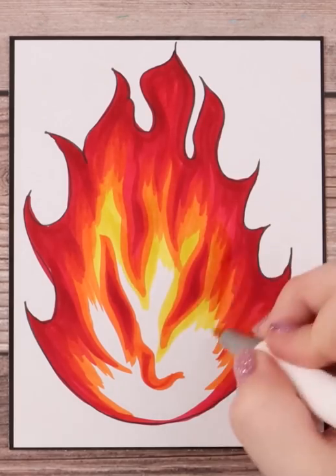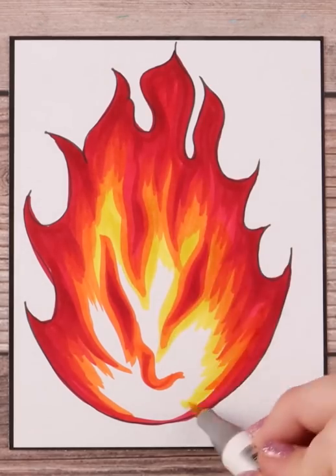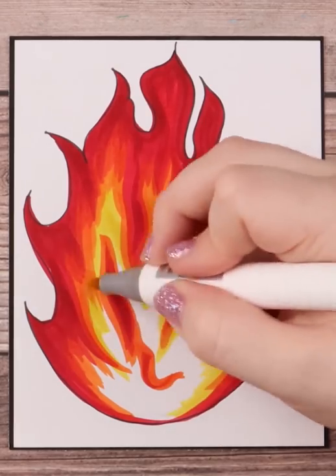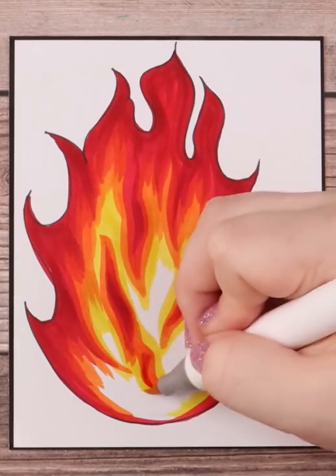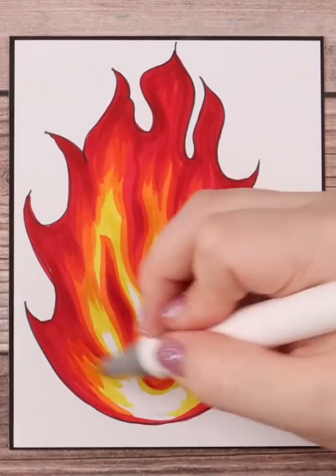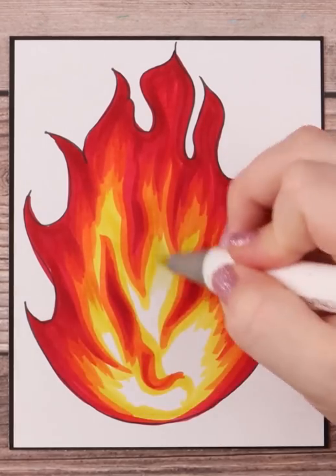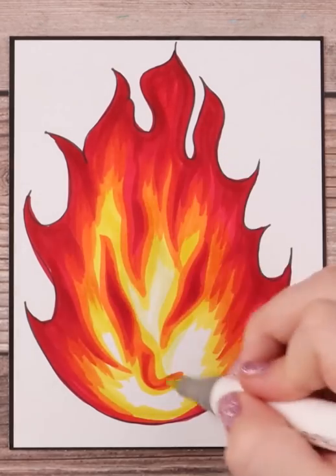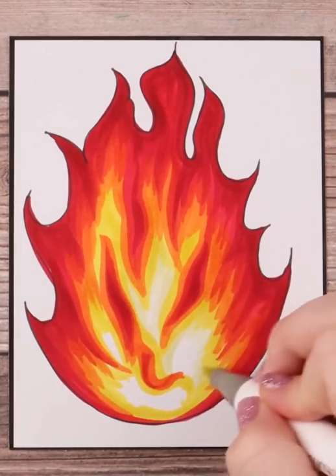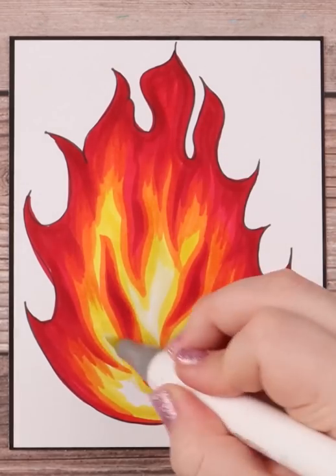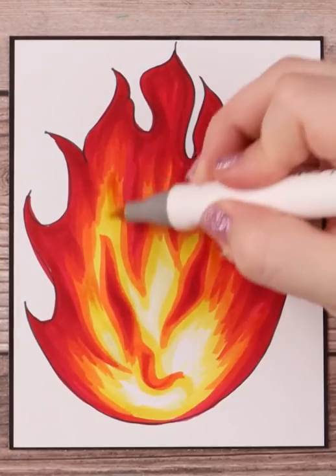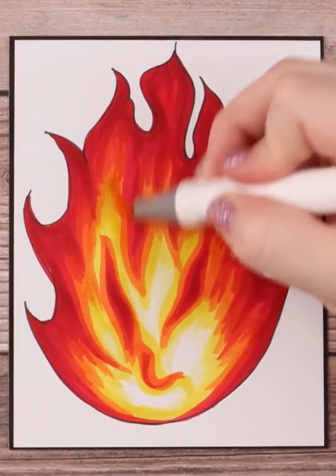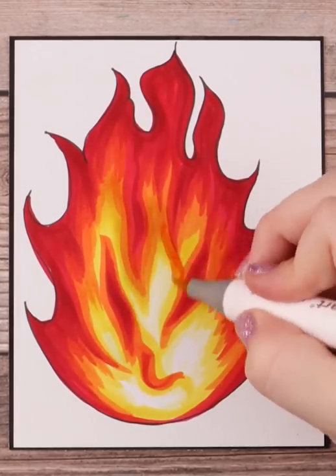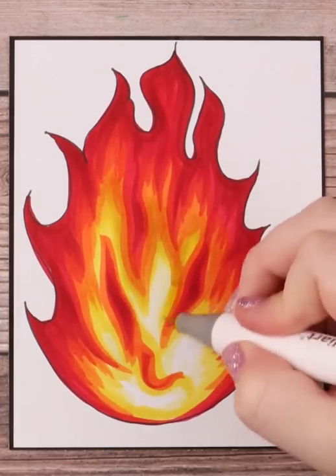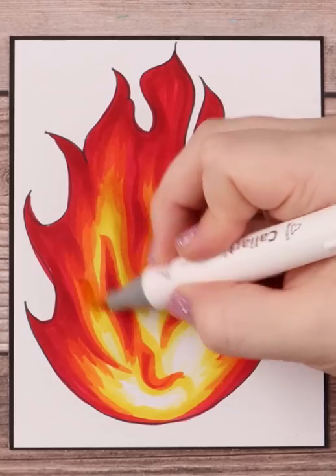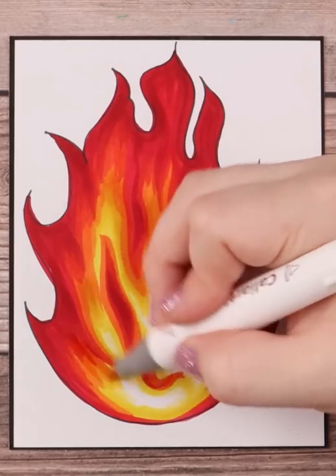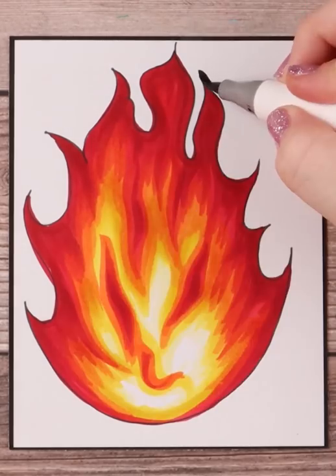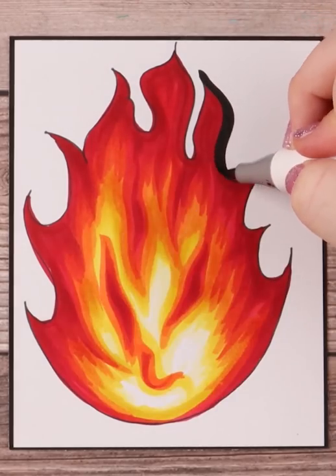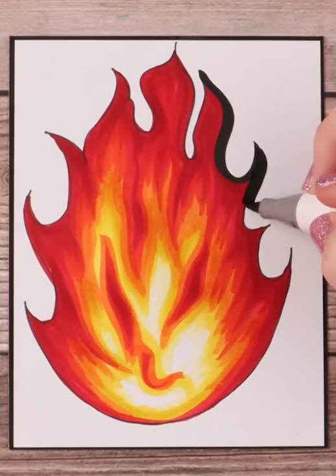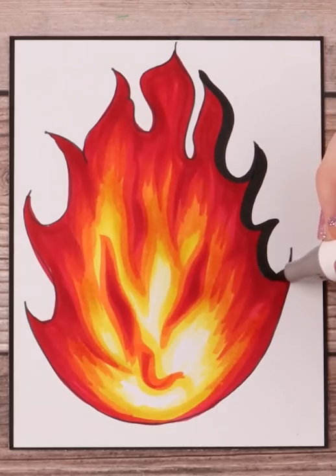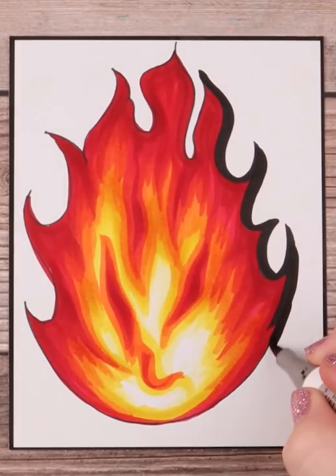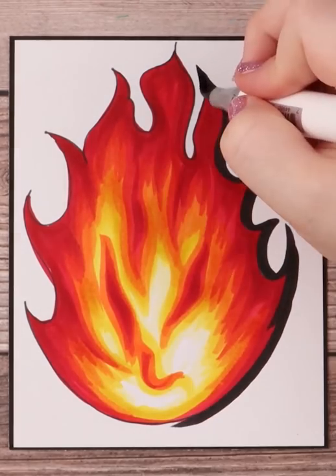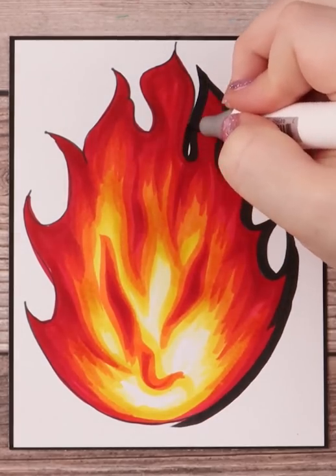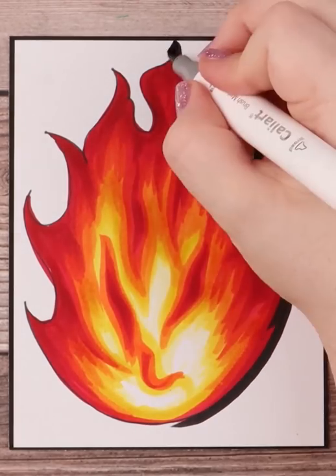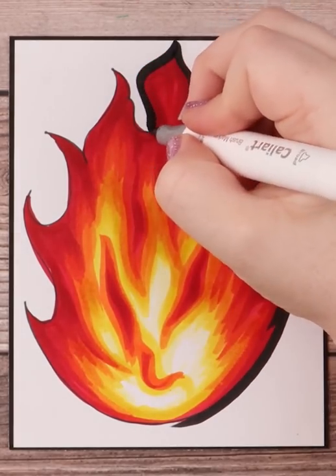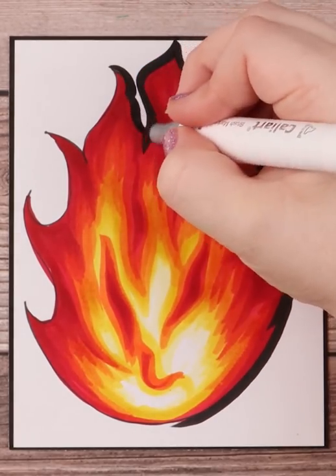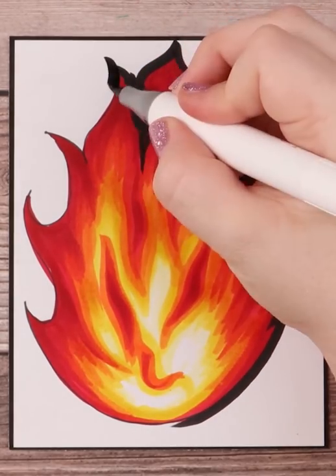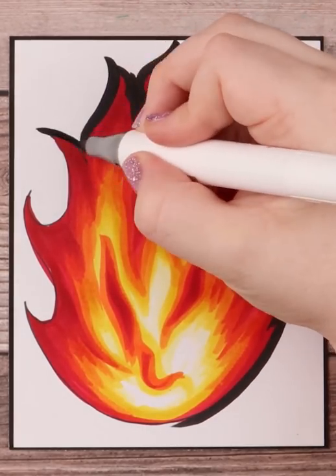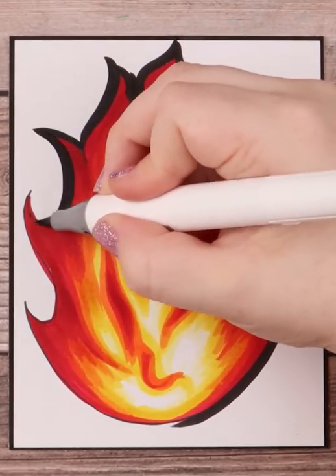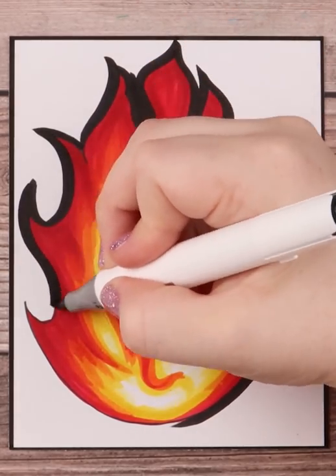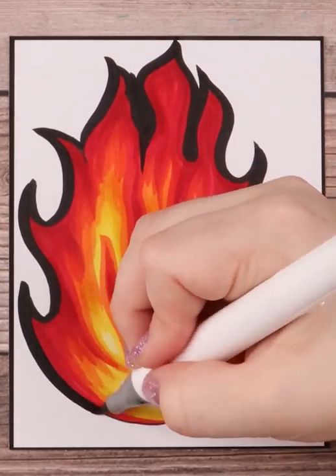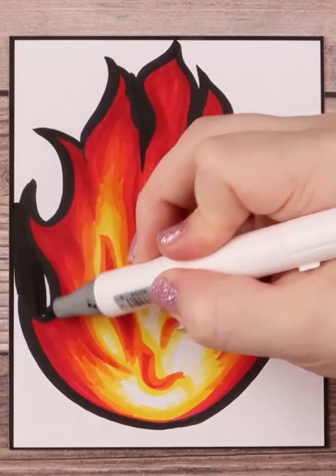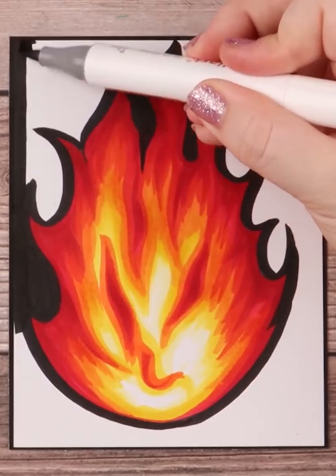I leave the very bottom middle area white to really give this a glowy effect. This next part is also optional — I go in with my black marker and color in the background to really accentuate the glow of the fire.